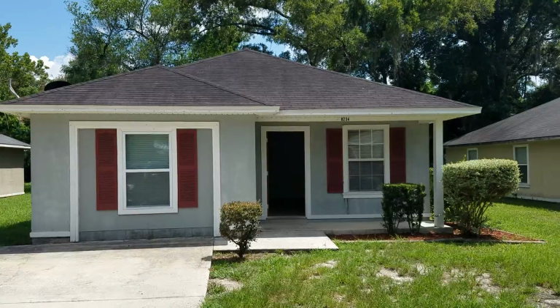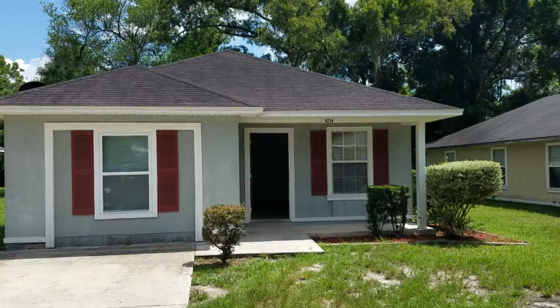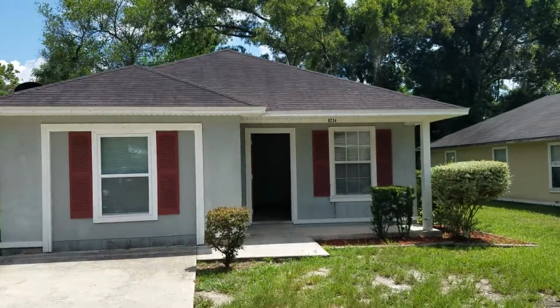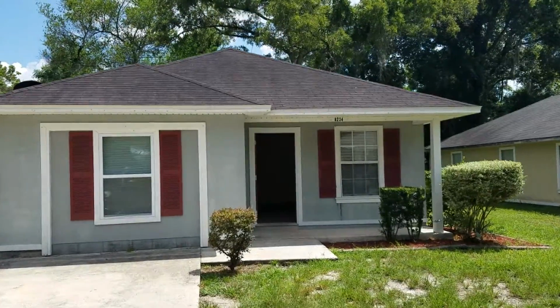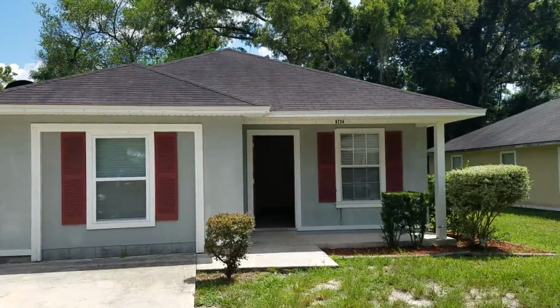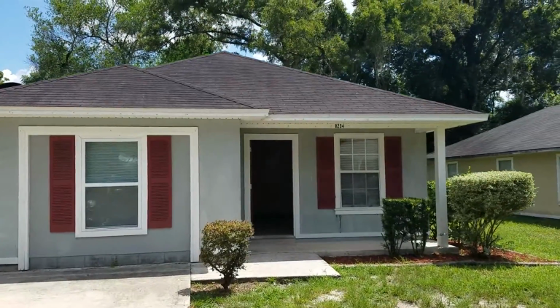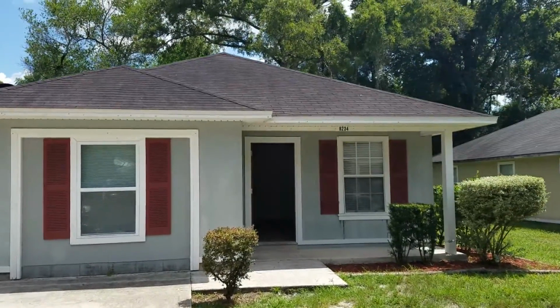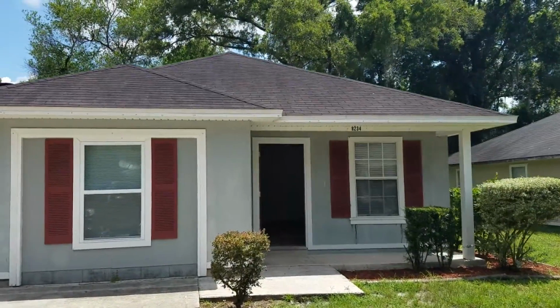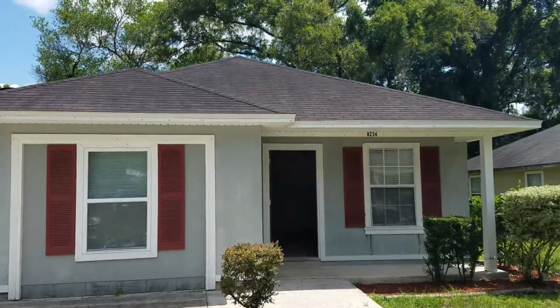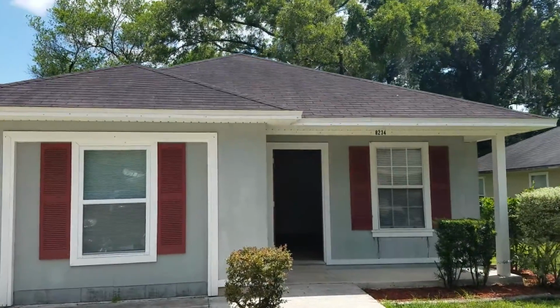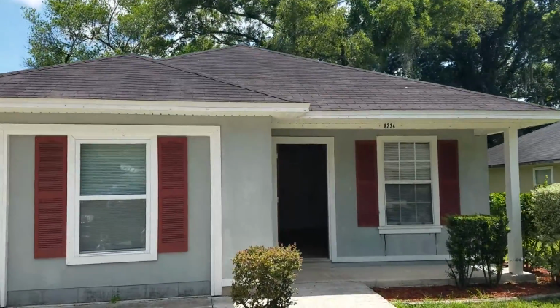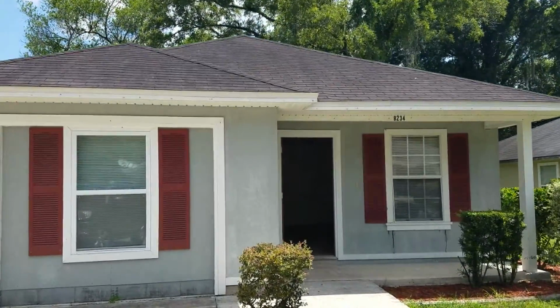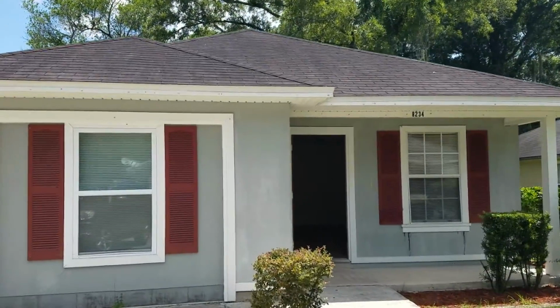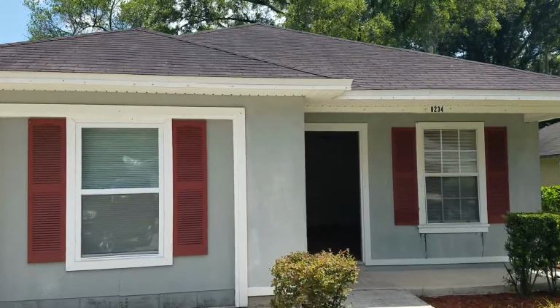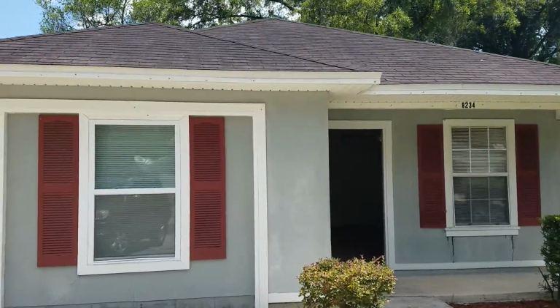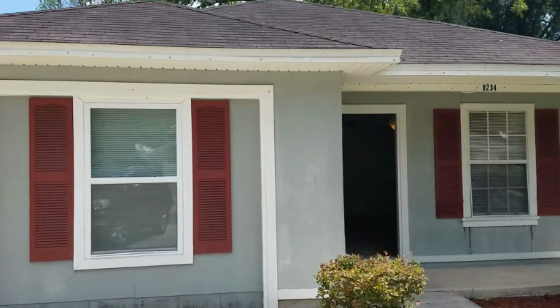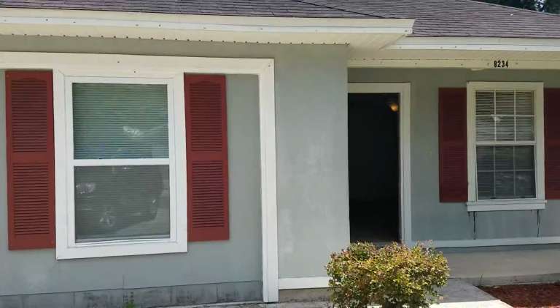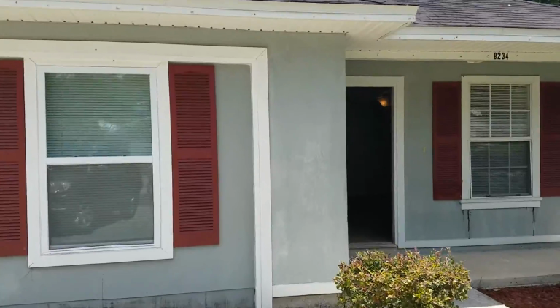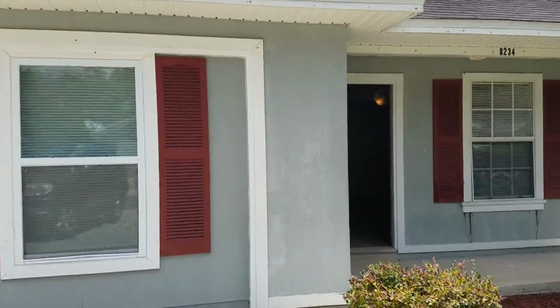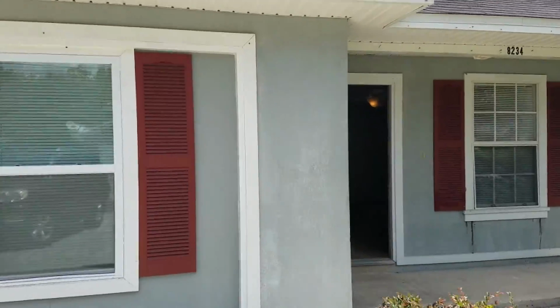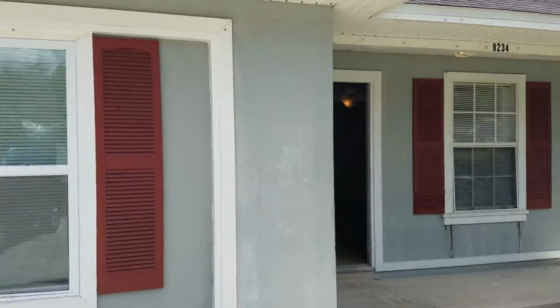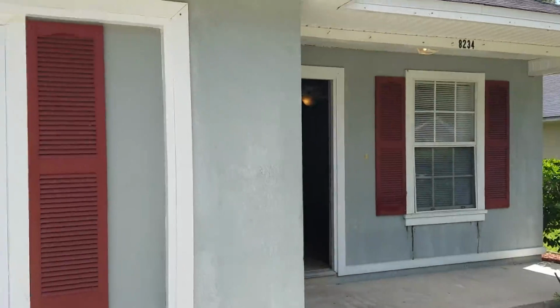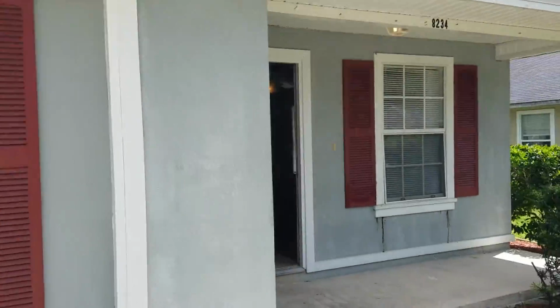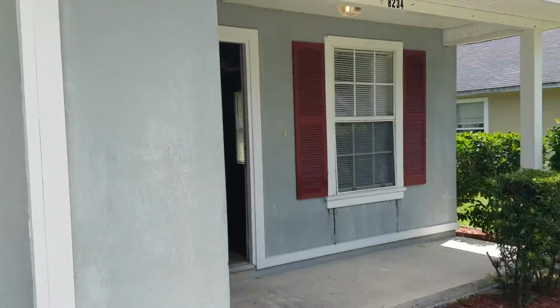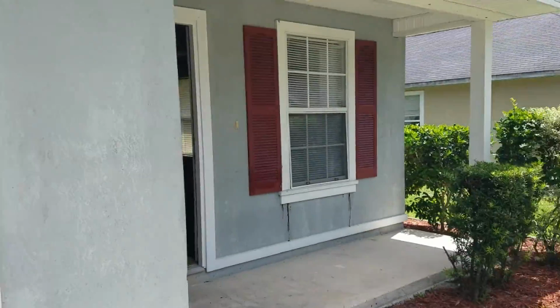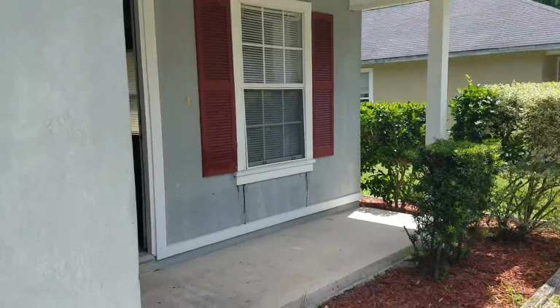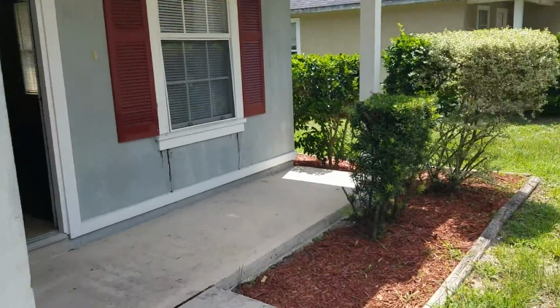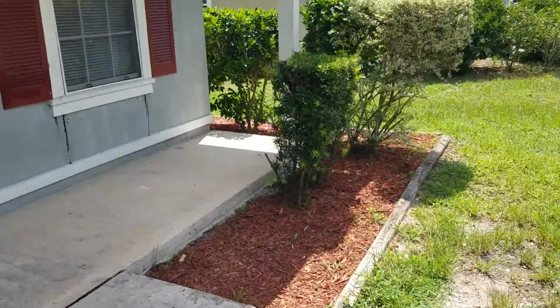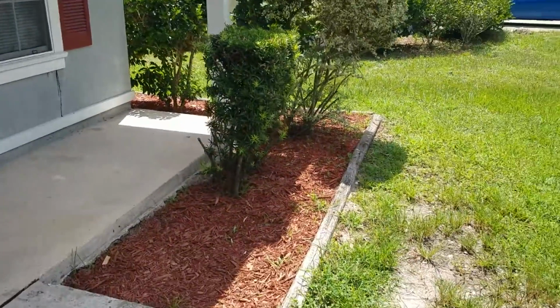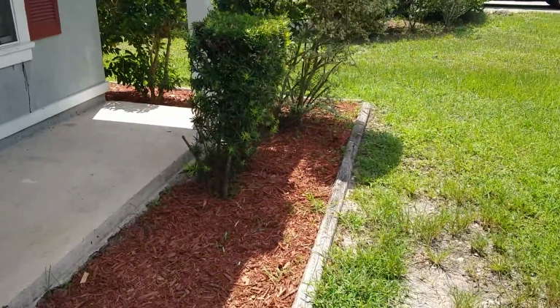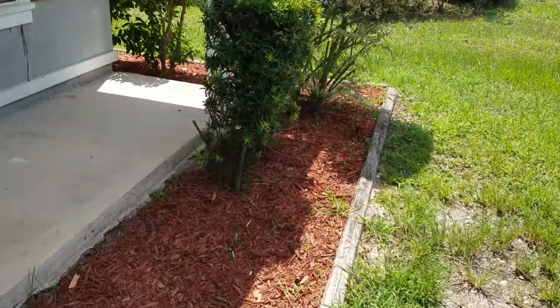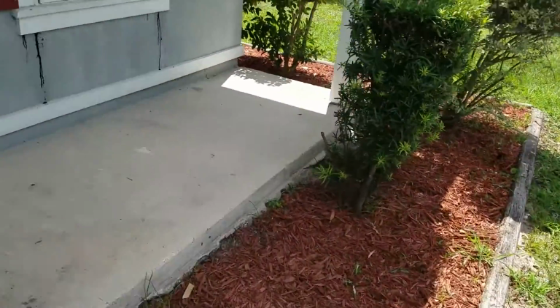Hey everyone, this is Danny with JWB at 8234 Susie Street. This is a property turn that we just completed. We had the yard cleaned up and also installed some mulch on the front flowerbeds.